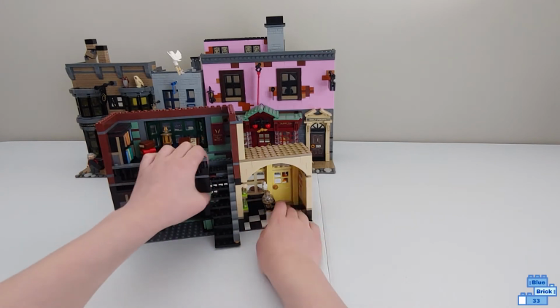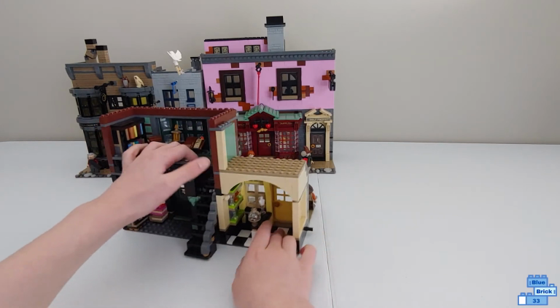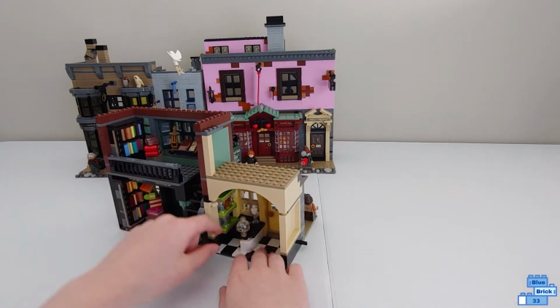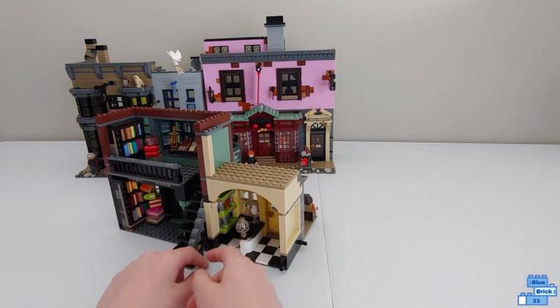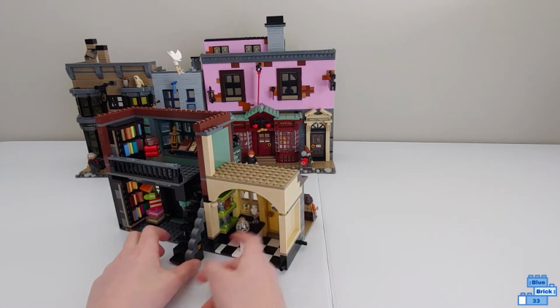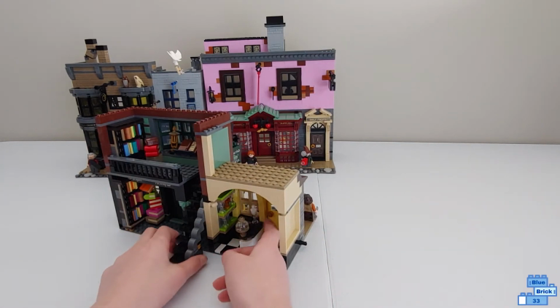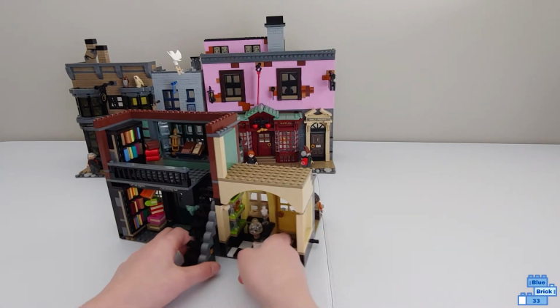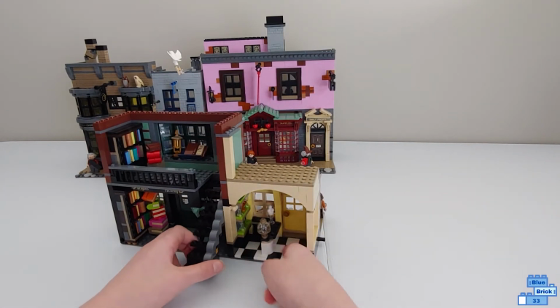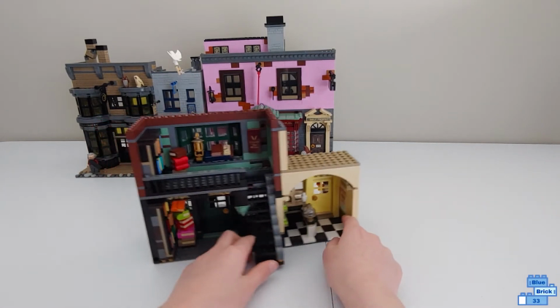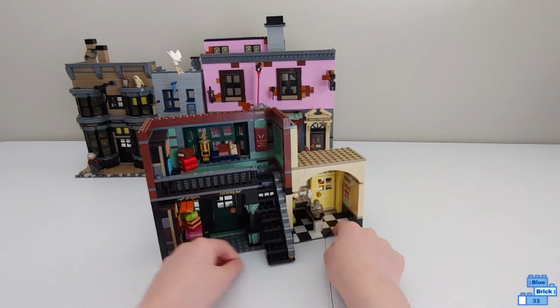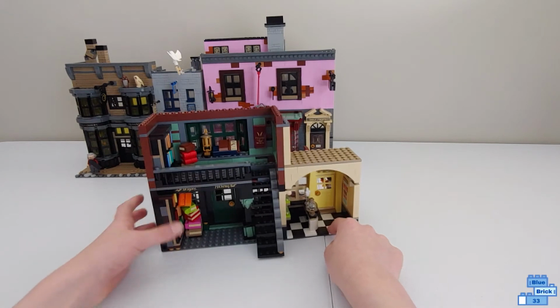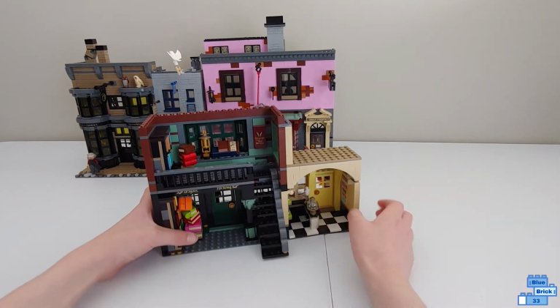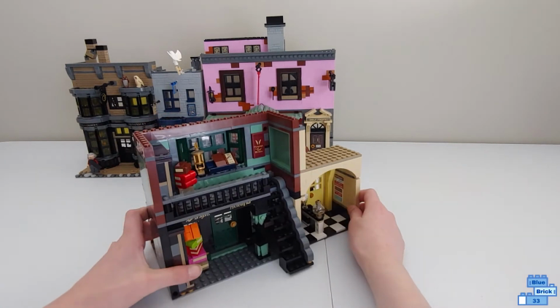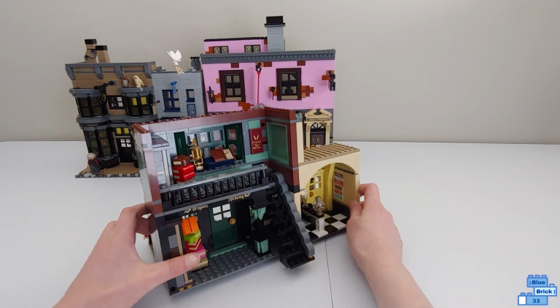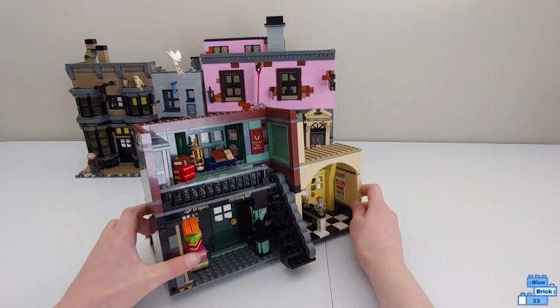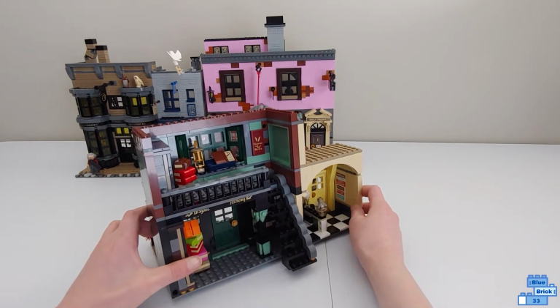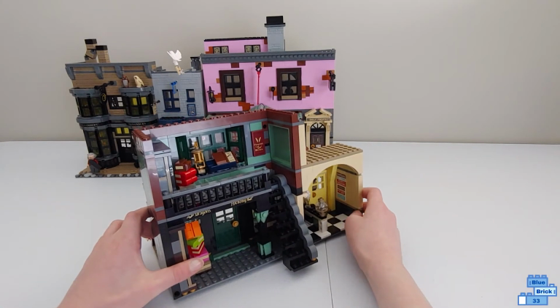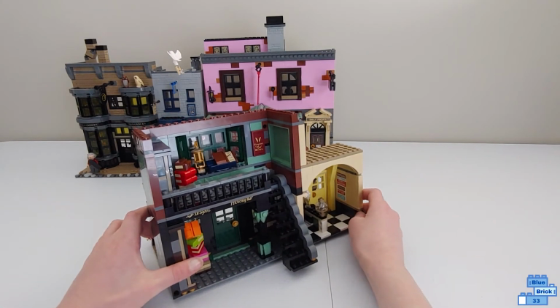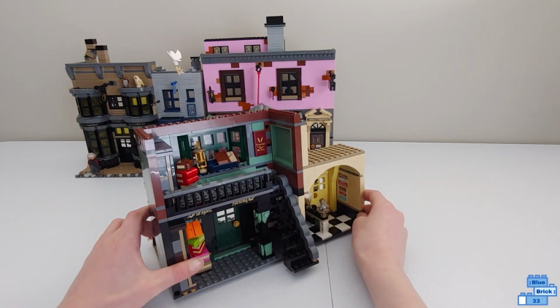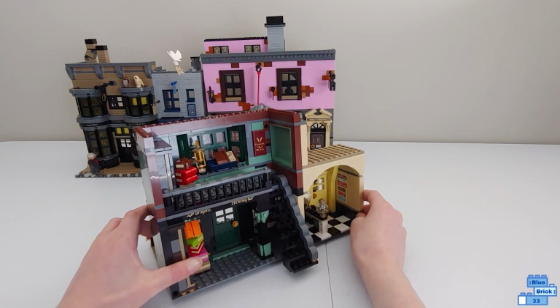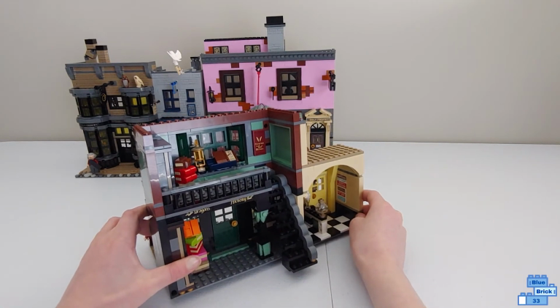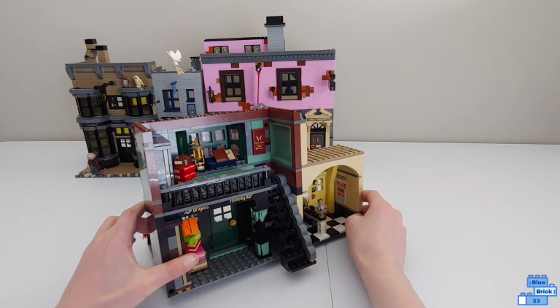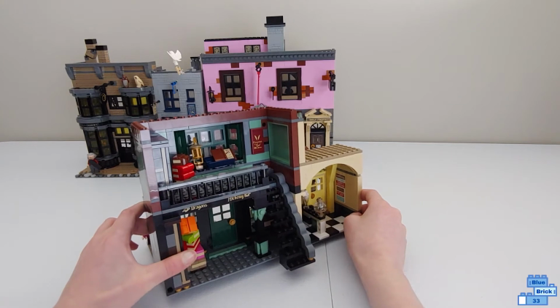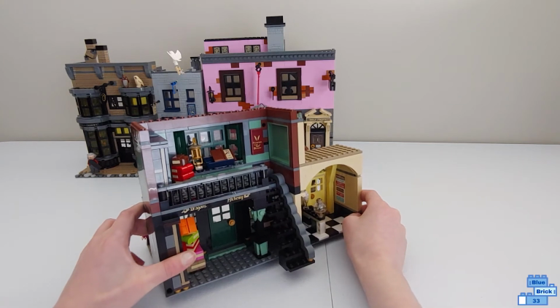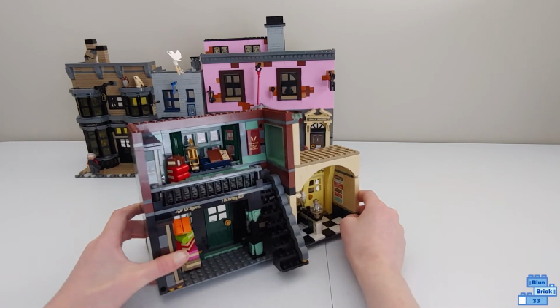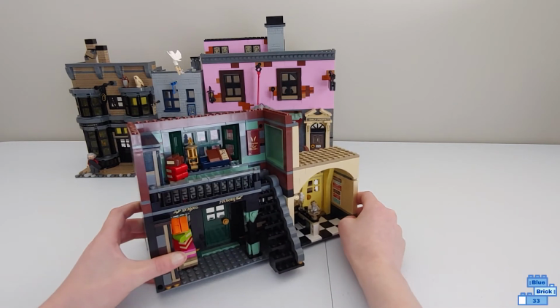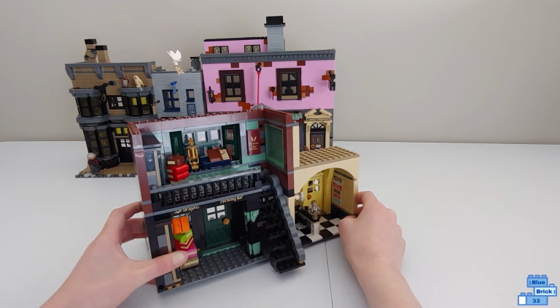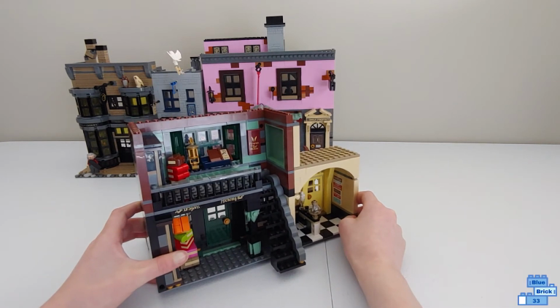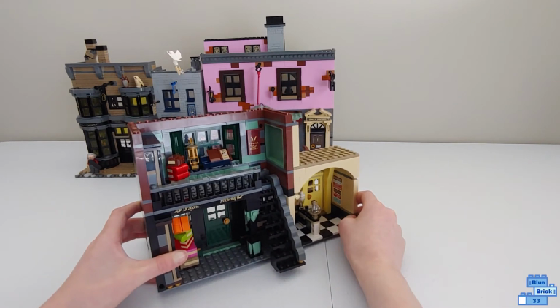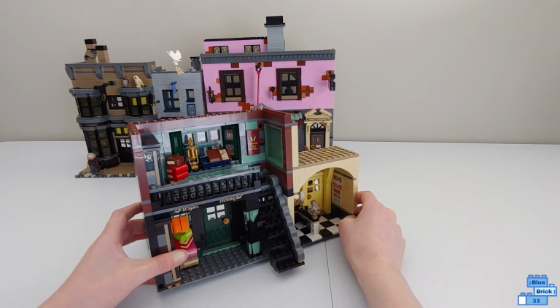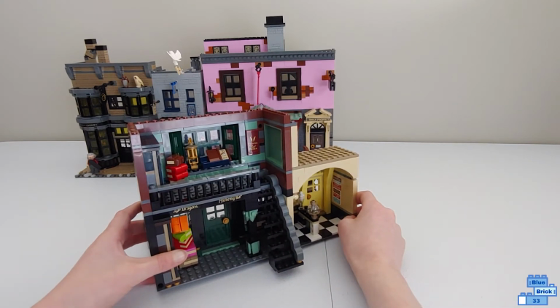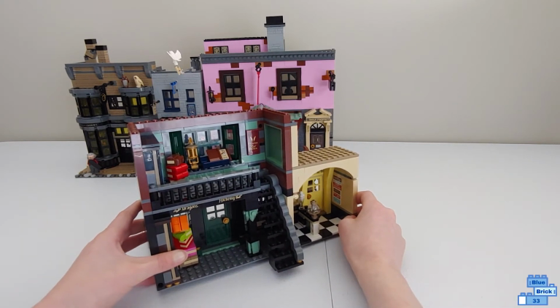The Ice Cream Parlor has a checkered floor and lists the ice creams. Today's special suggestions are chocolate with peanut butter, black beer and raisin, and bat juice and earwing.